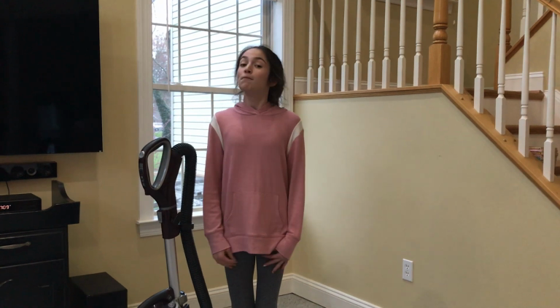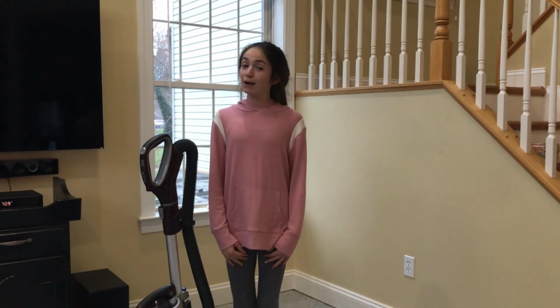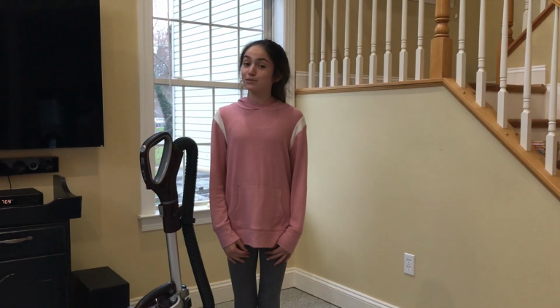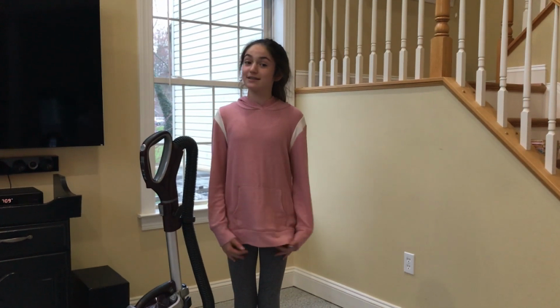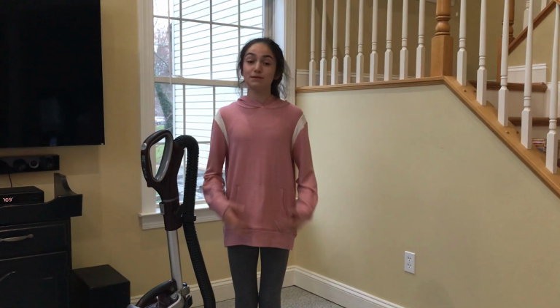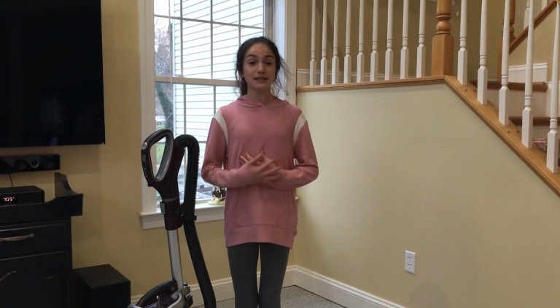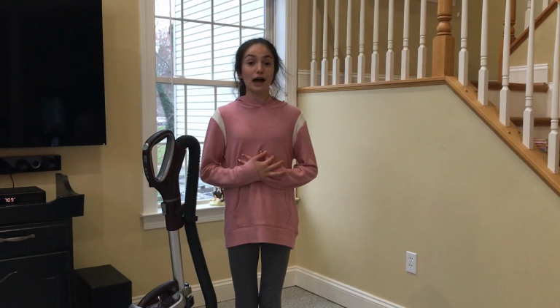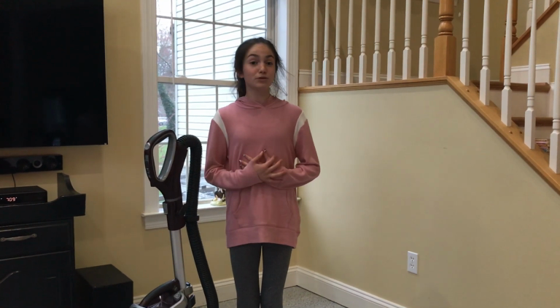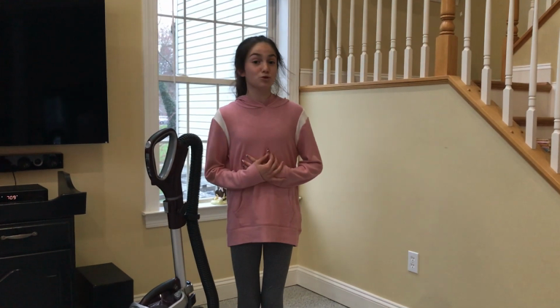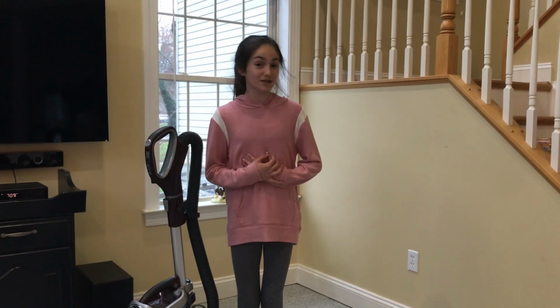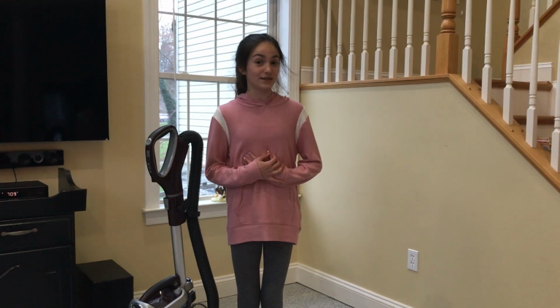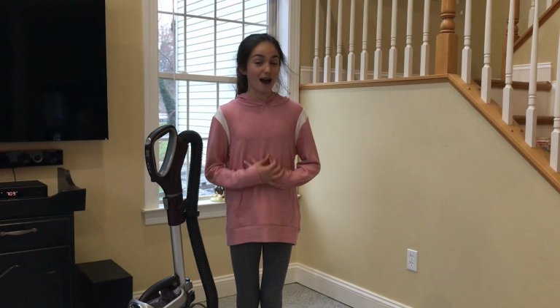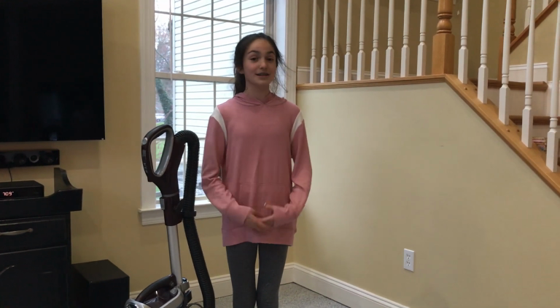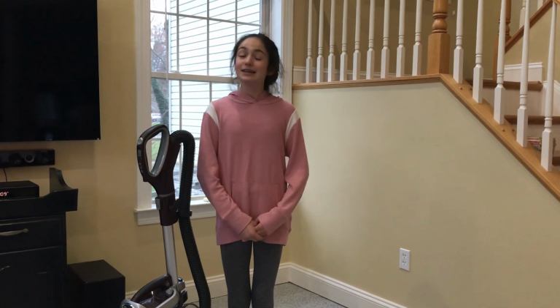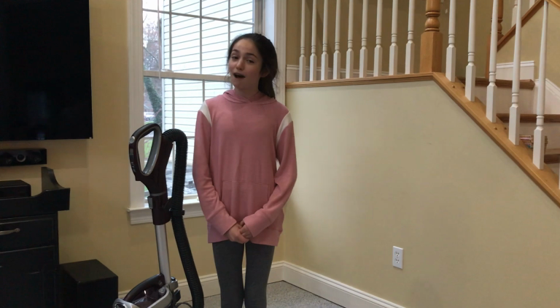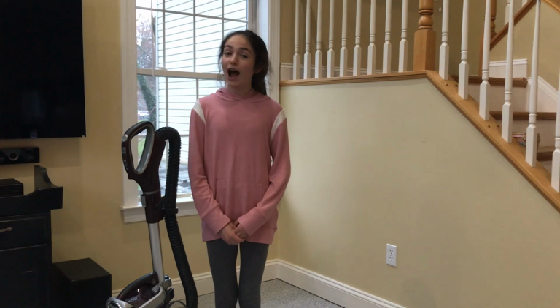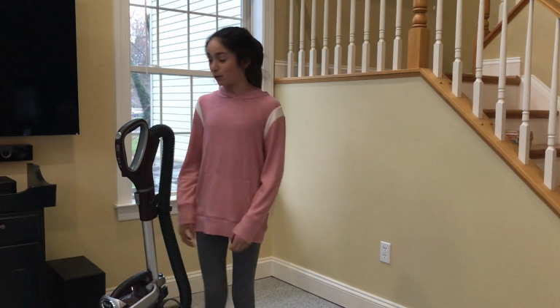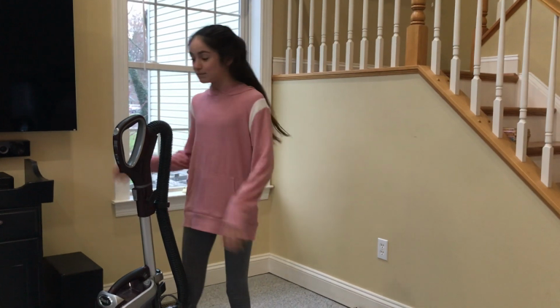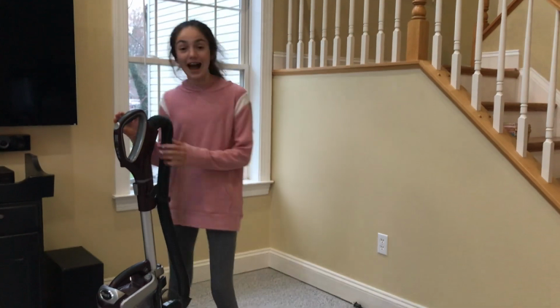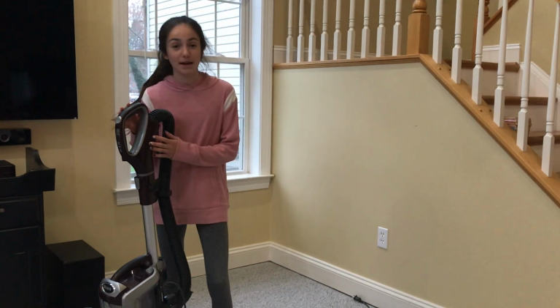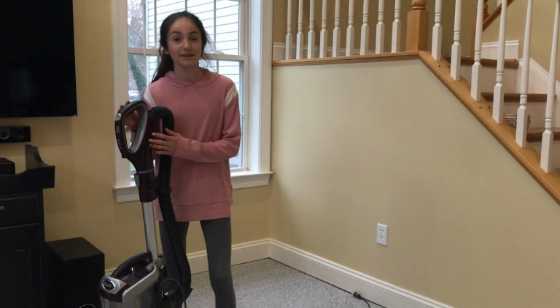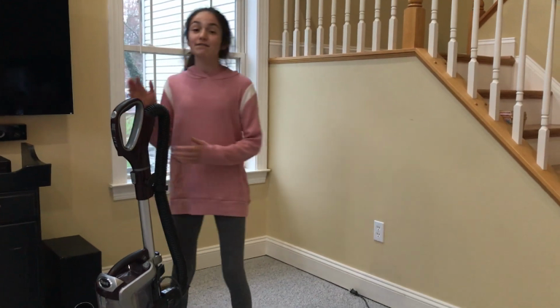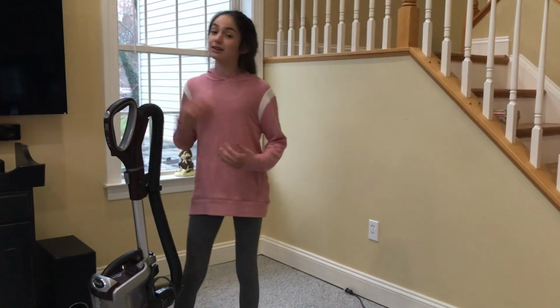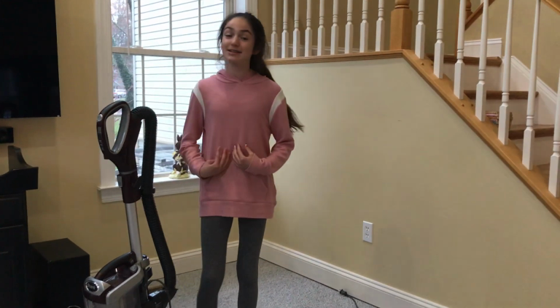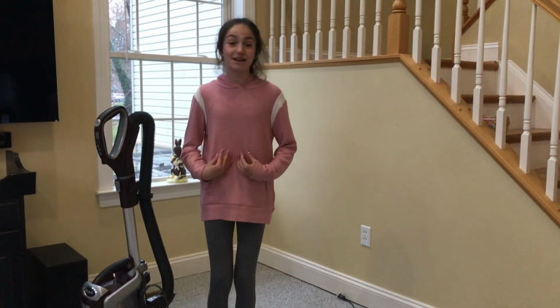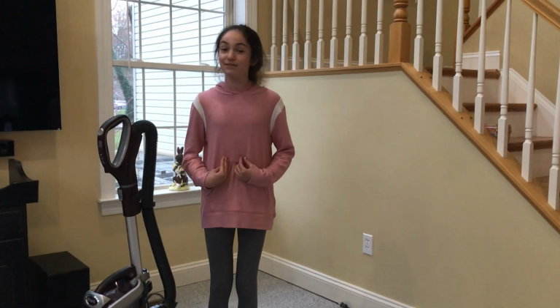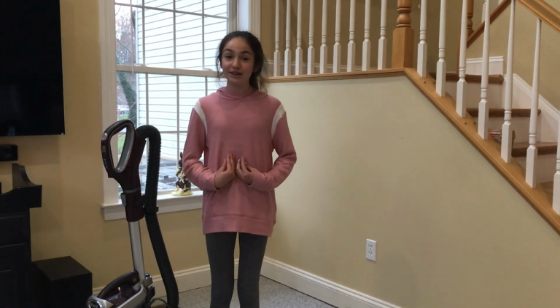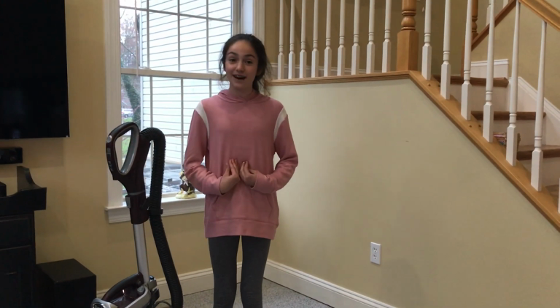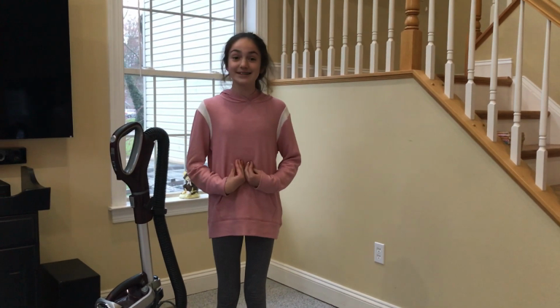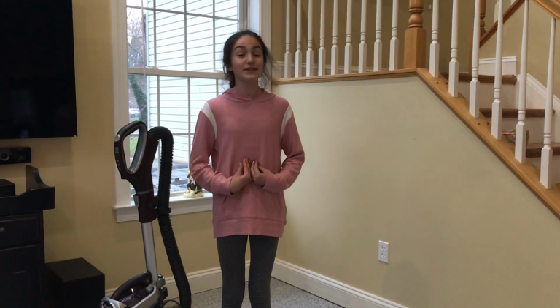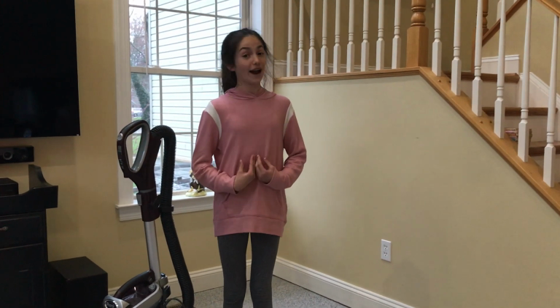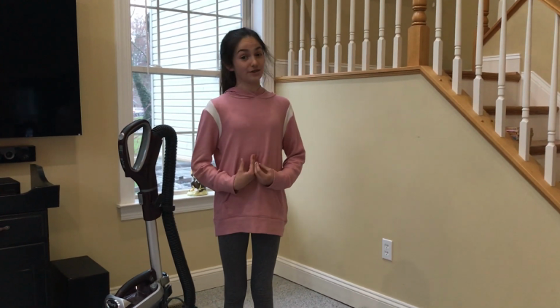My mom says that she wants me to help do some chores around the house. So, I'm going to be vacuuming. Vacuuming is actually really fun and something that I enjoy.